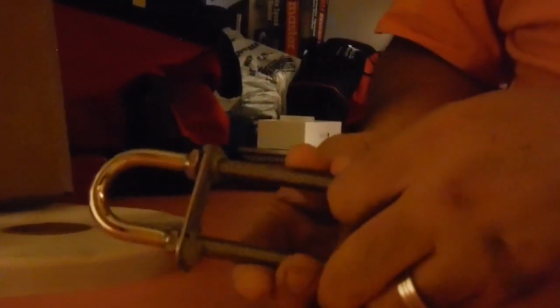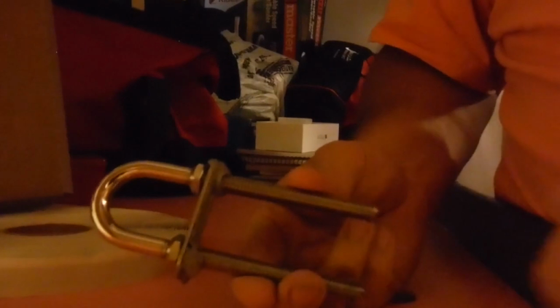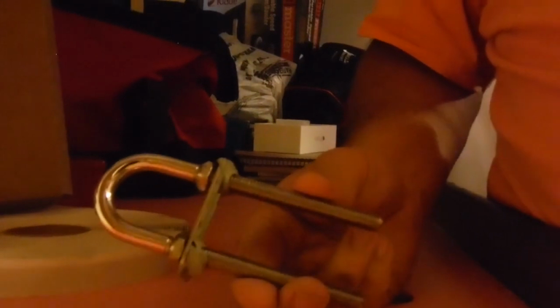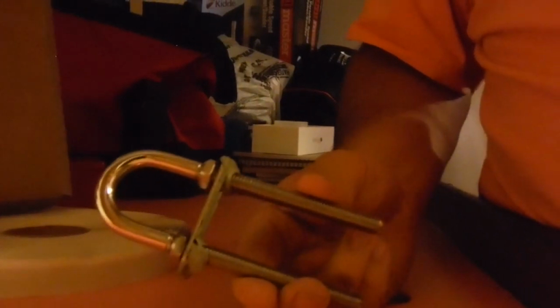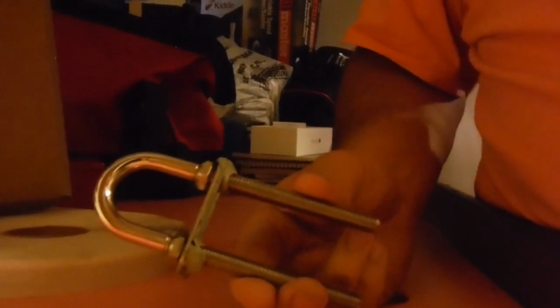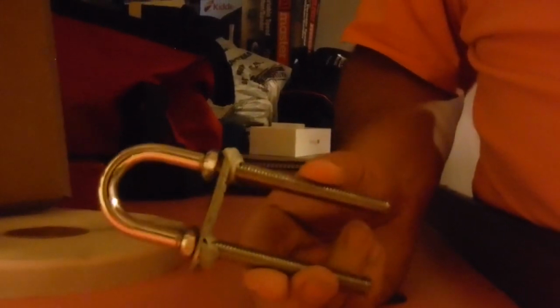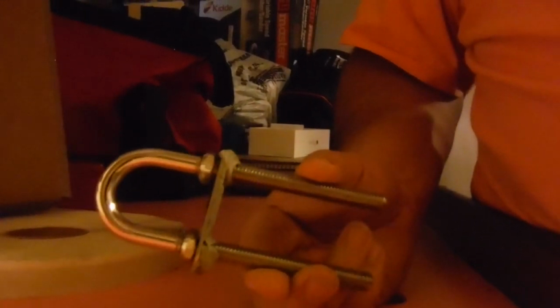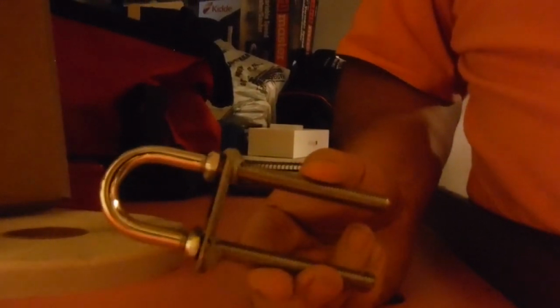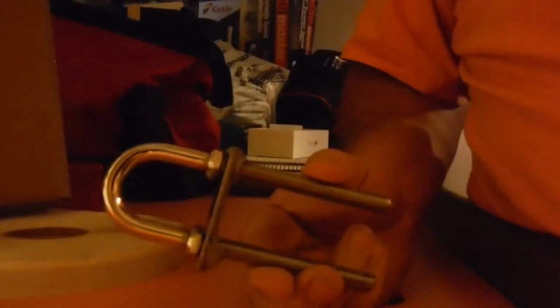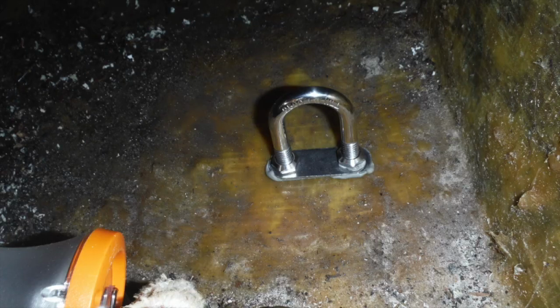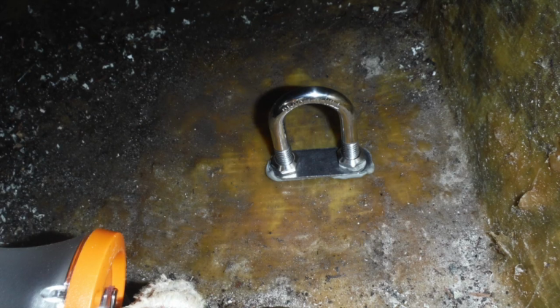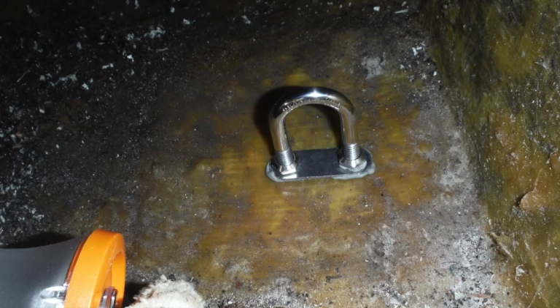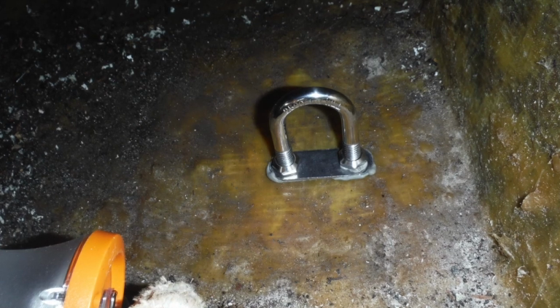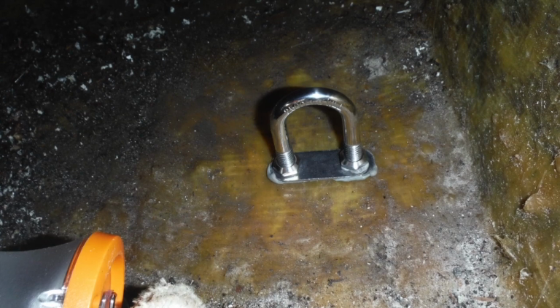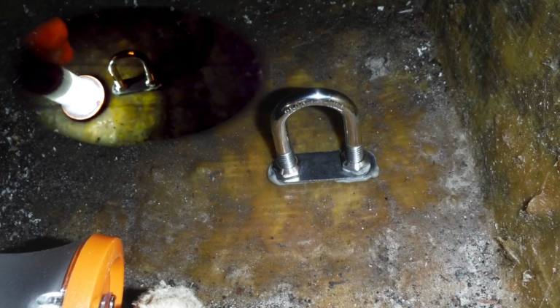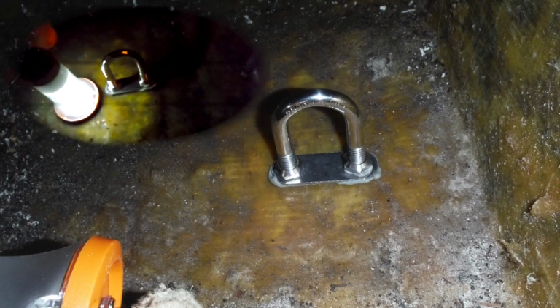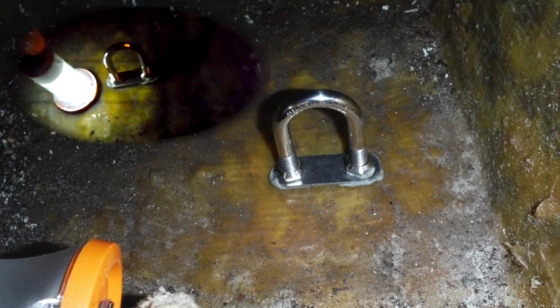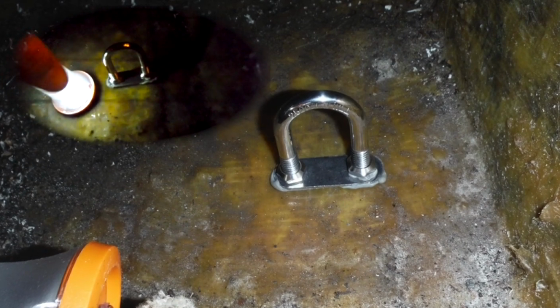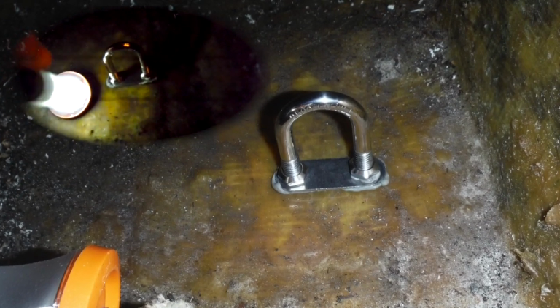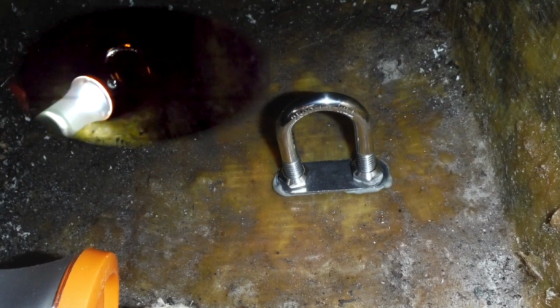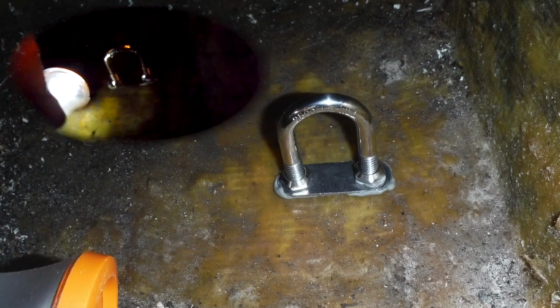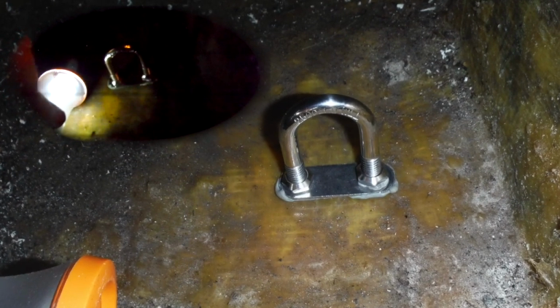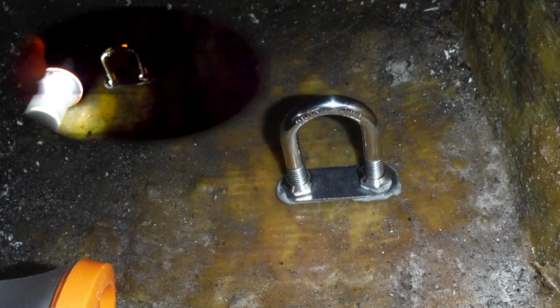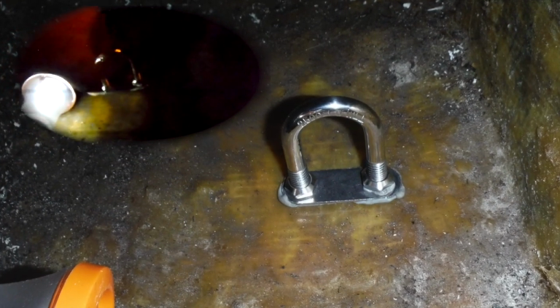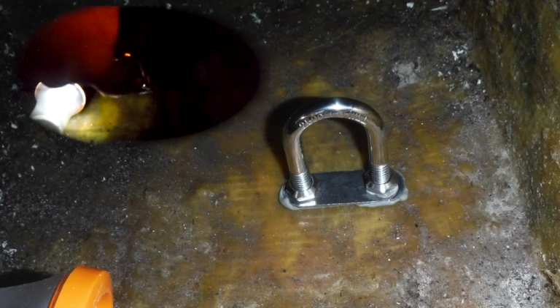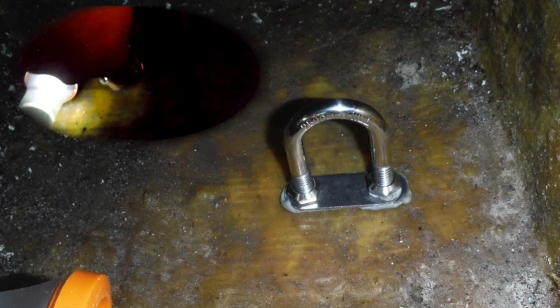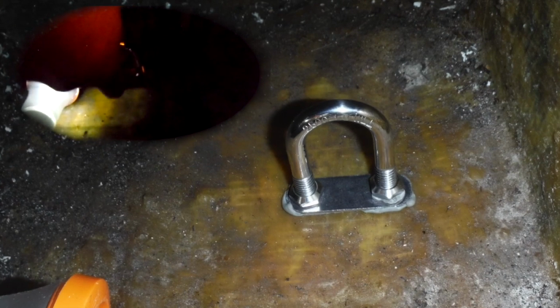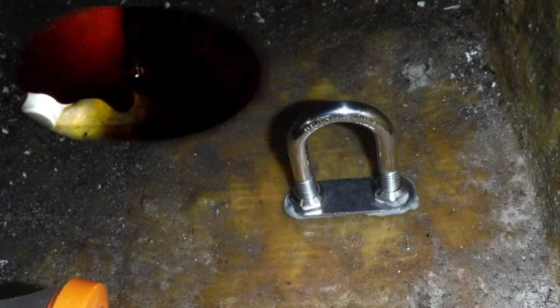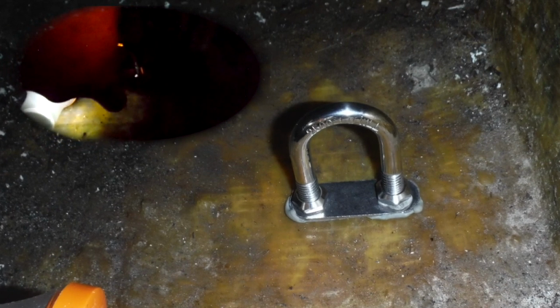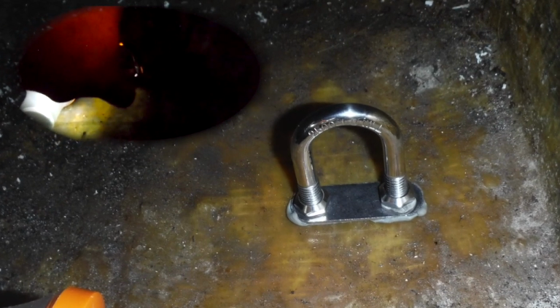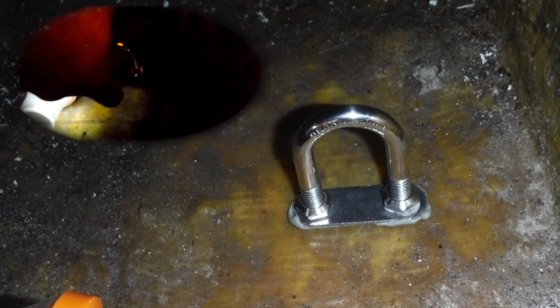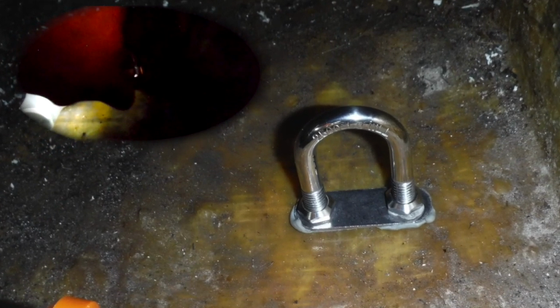We're going to prepare the backing plate now and we'll be ready to put this together. Working in a dark anchor road locker — you can see how well the butyl tape is now set below that. It's been tightened down, the surface has been cleaned up, and it's ready to go.